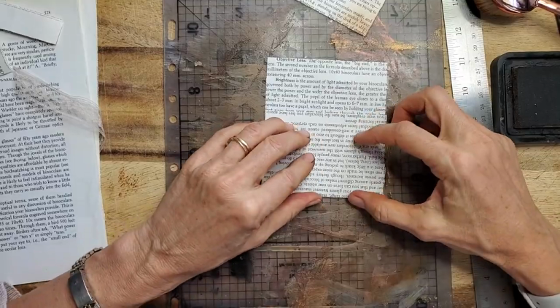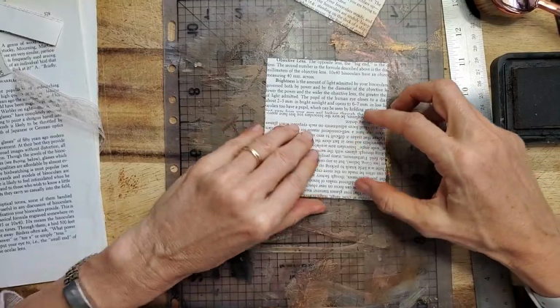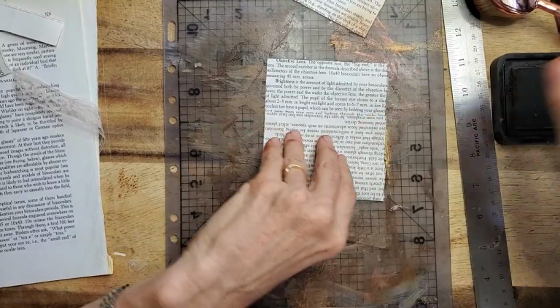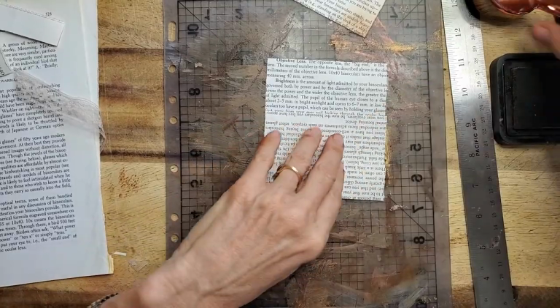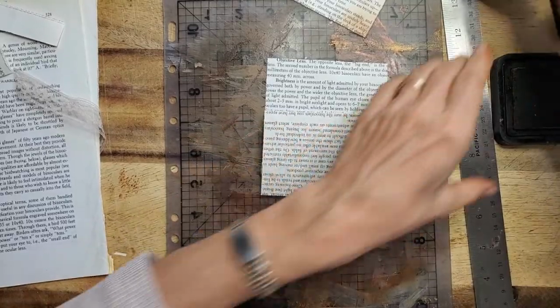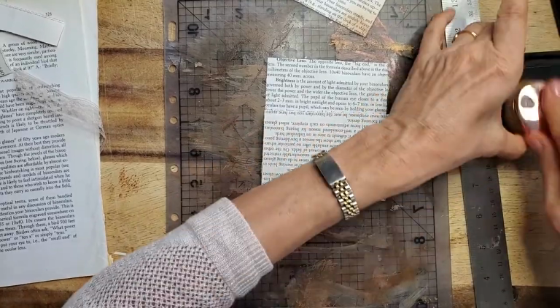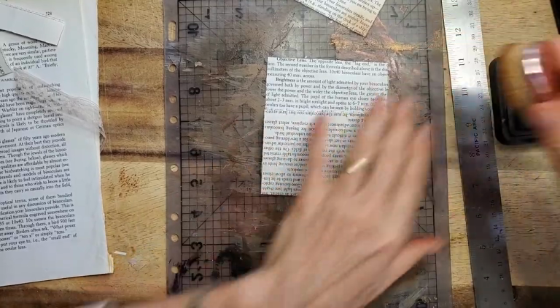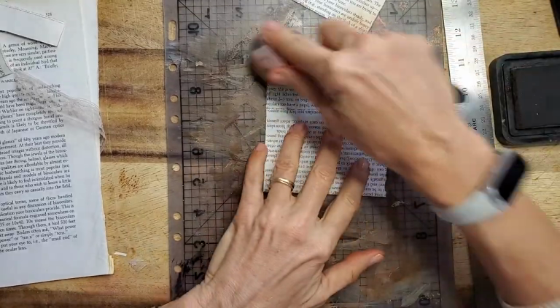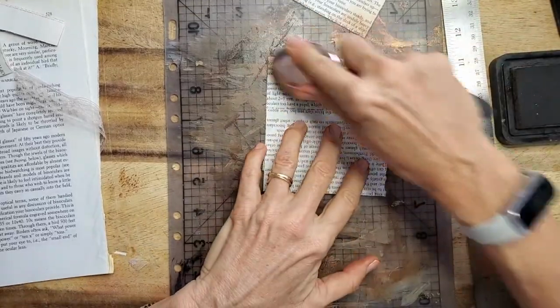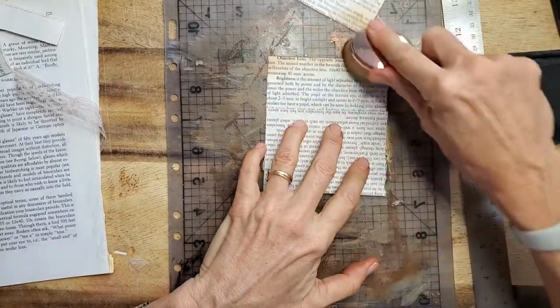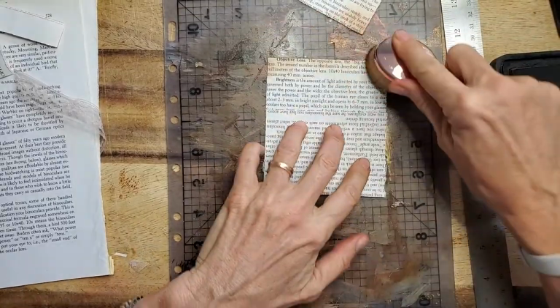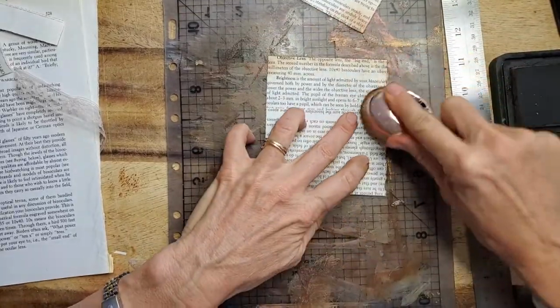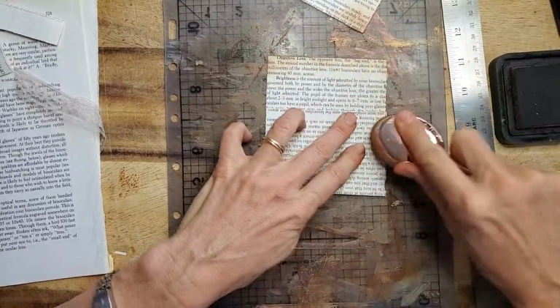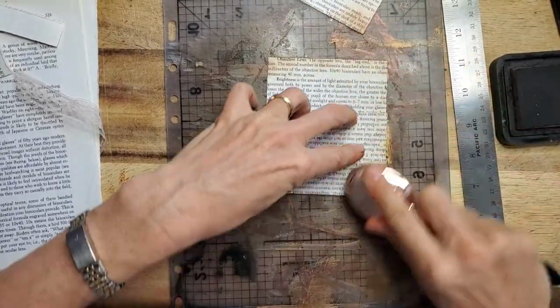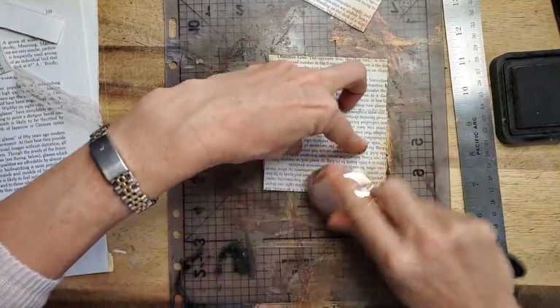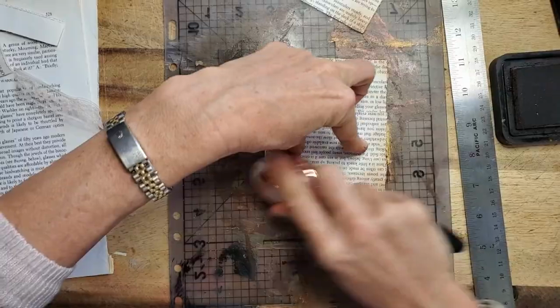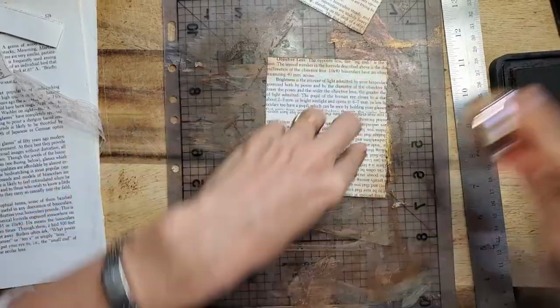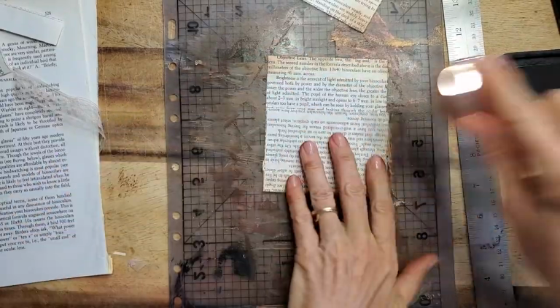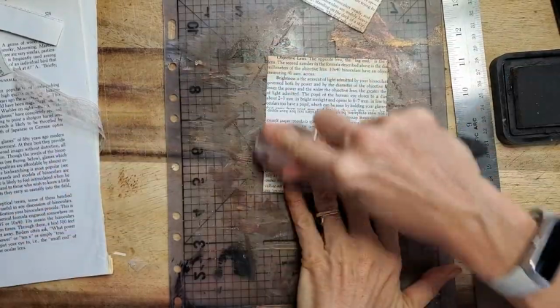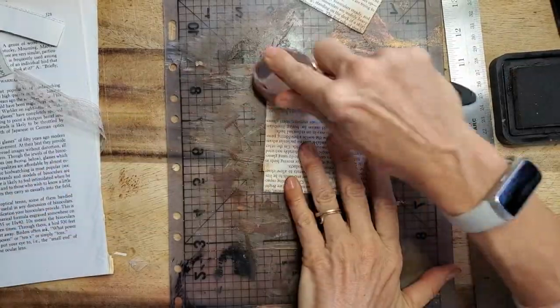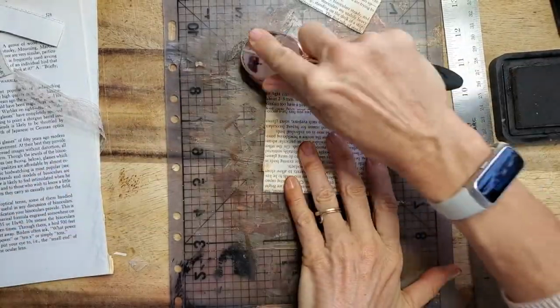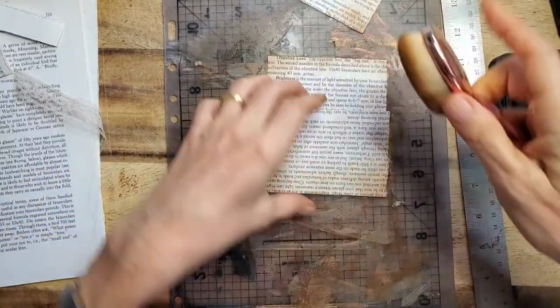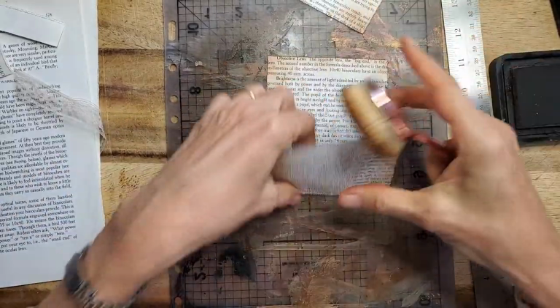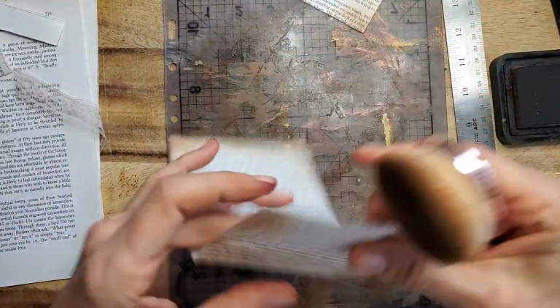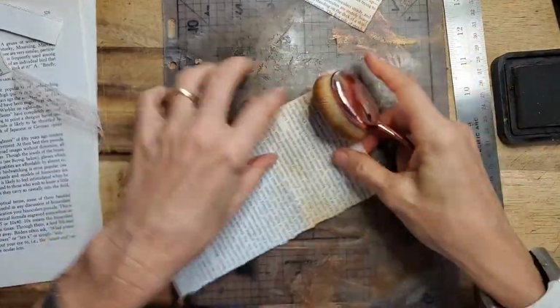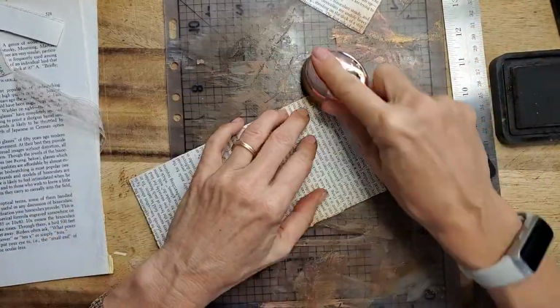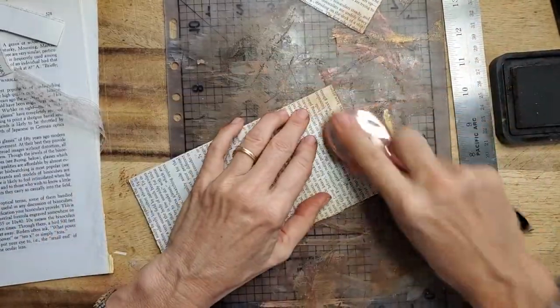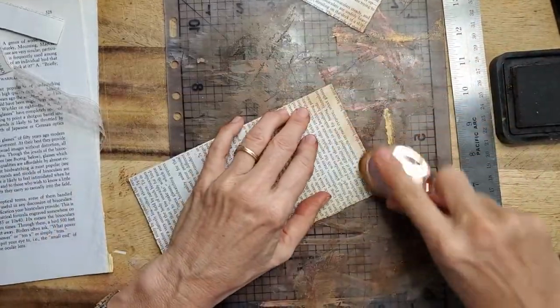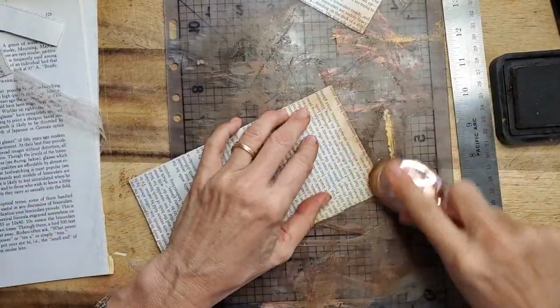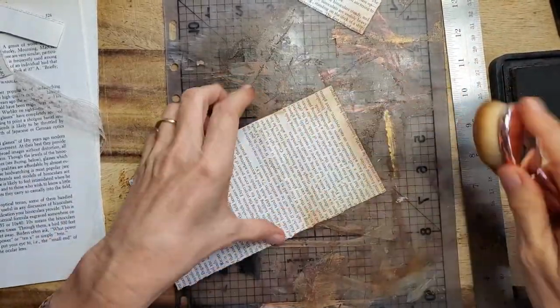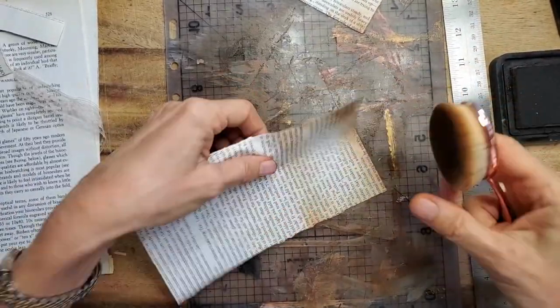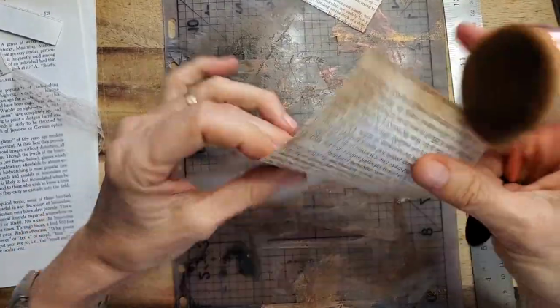You put that one aside and take your smaller one and fold it up a bit. And now you go around the edges here, then just open it up and do that little edge there.